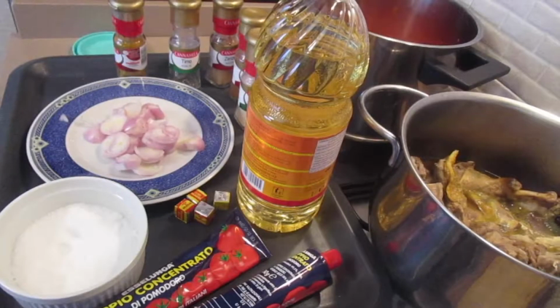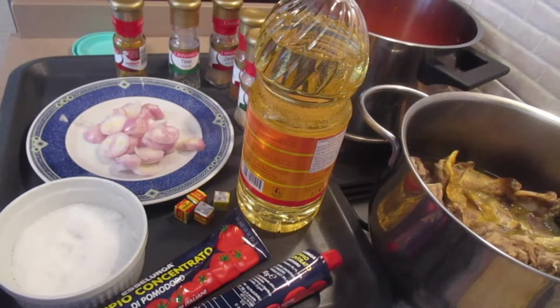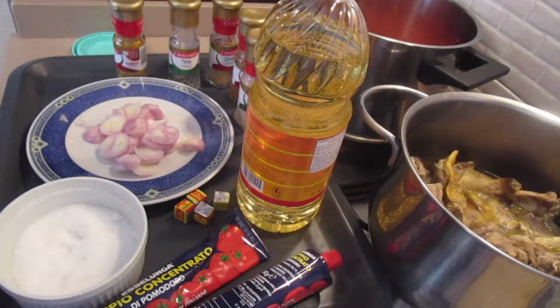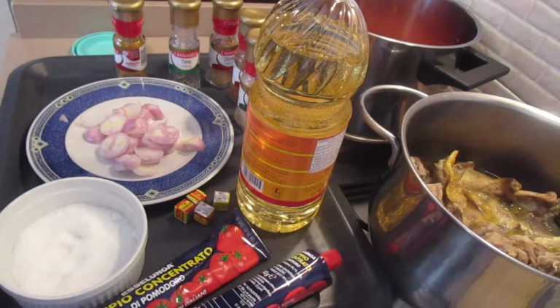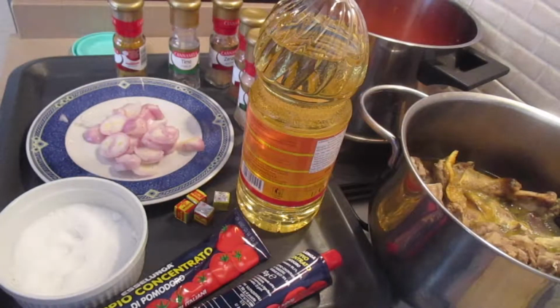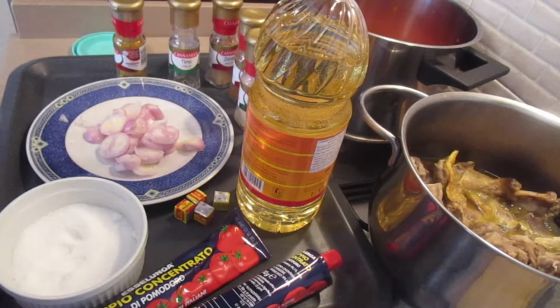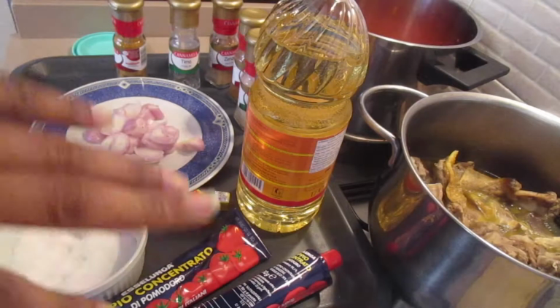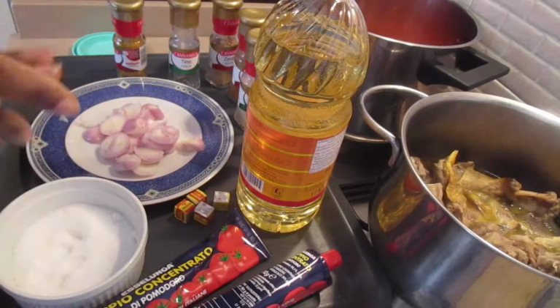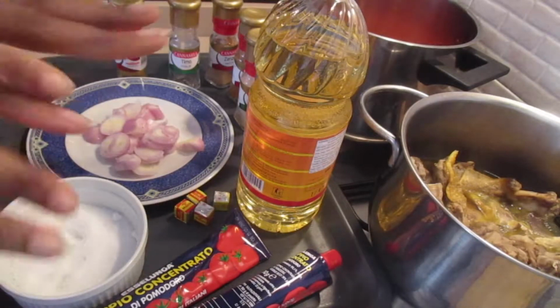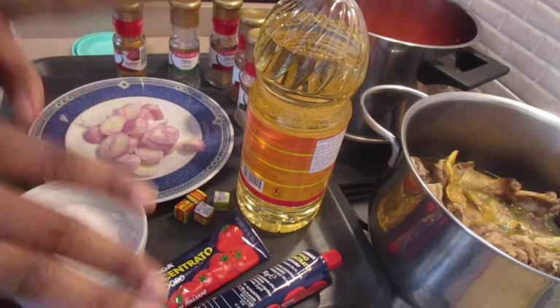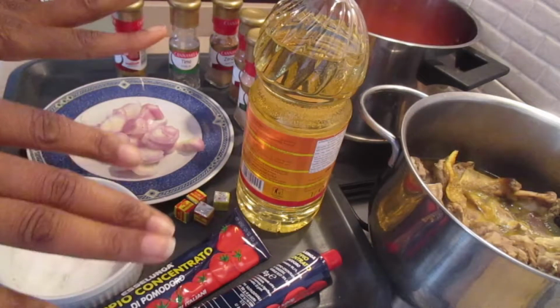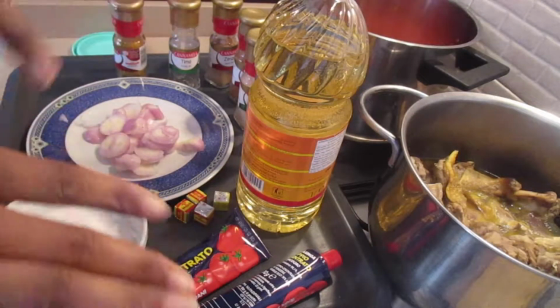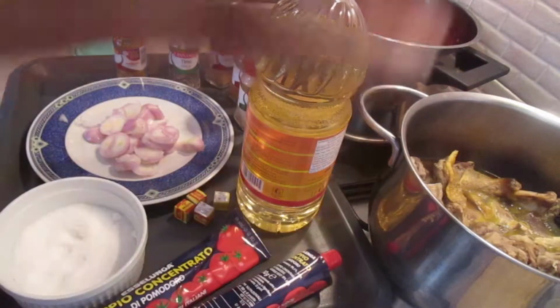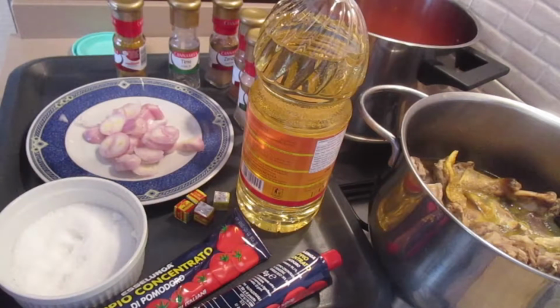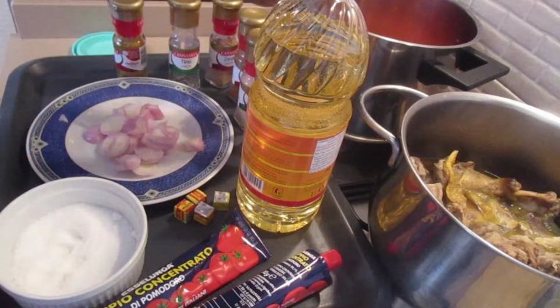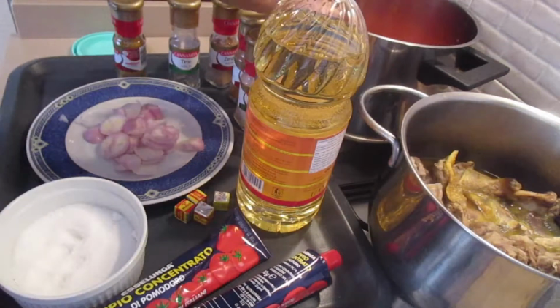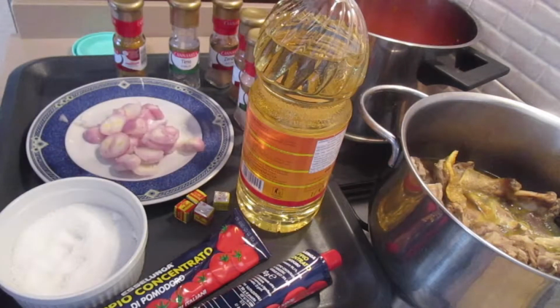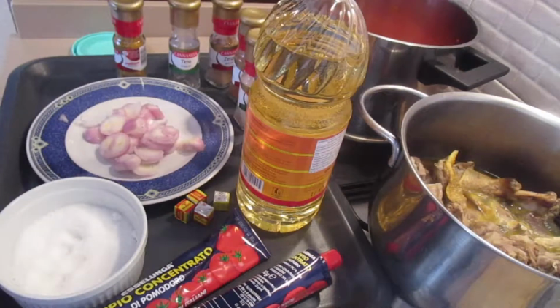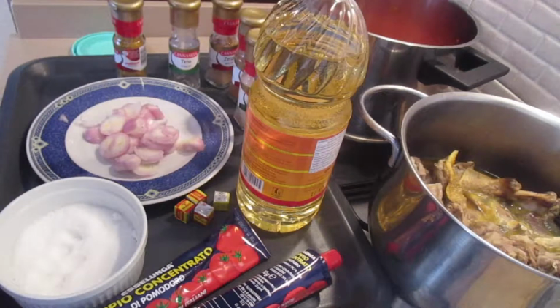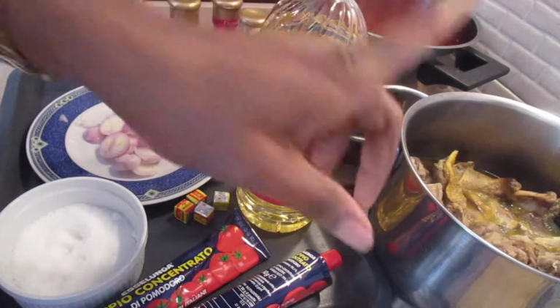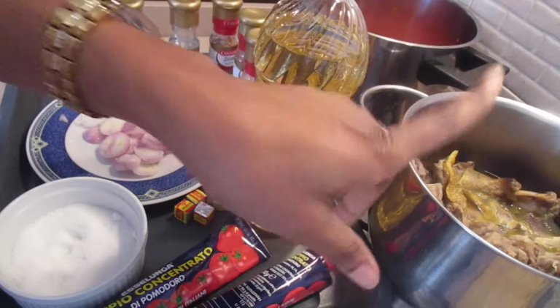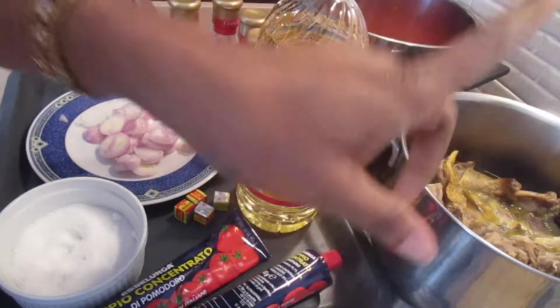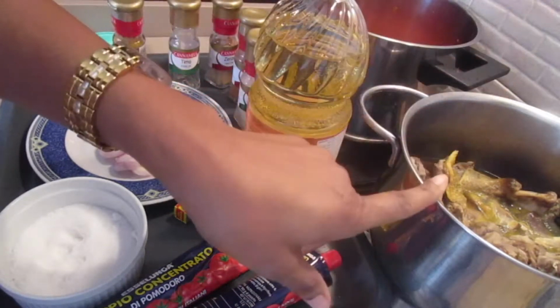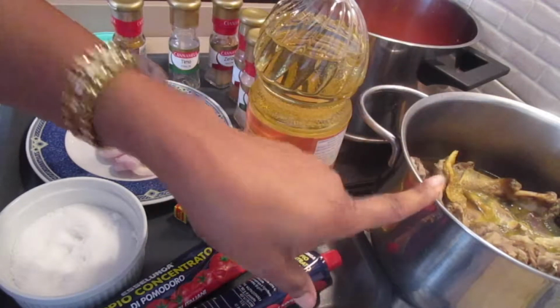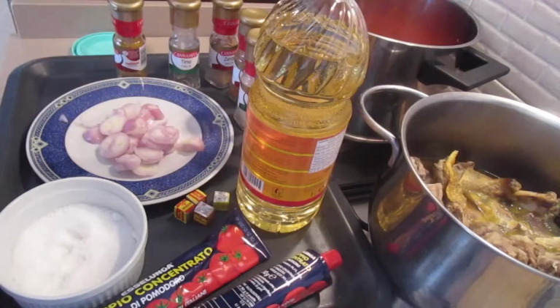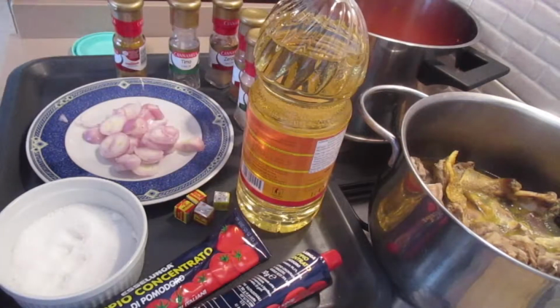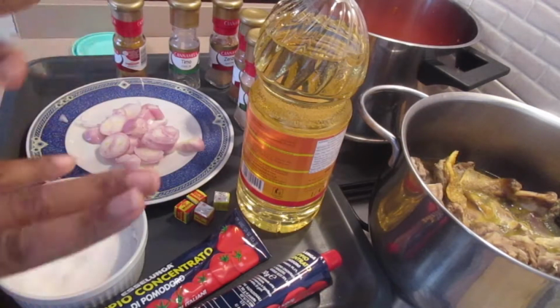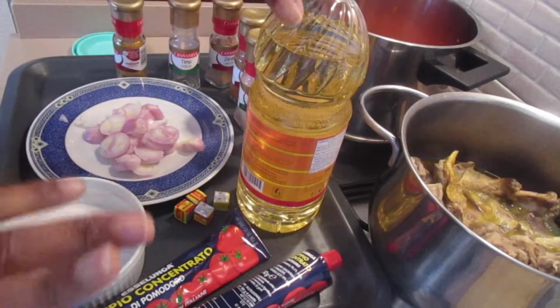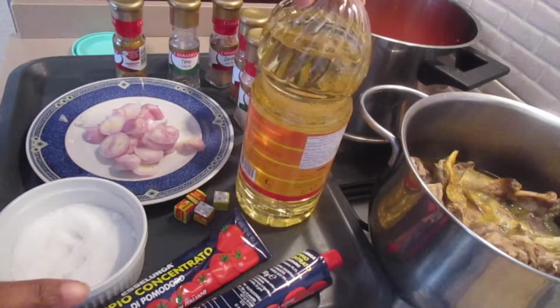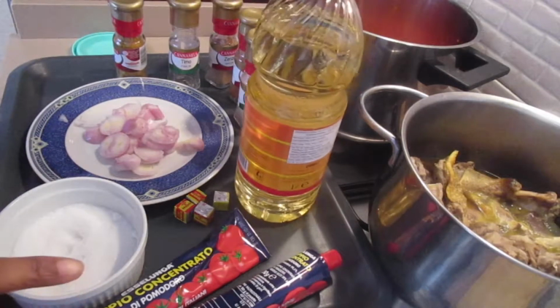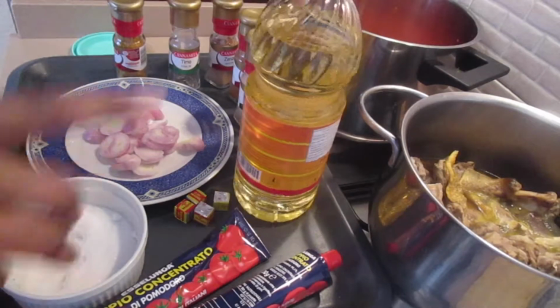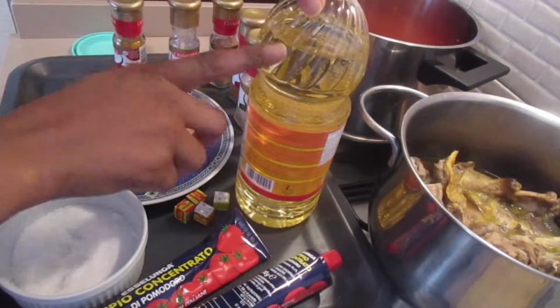Hi guys and welcome back to my channel. Today I'm going to show you how to make this tomato stew with chicken and beef.